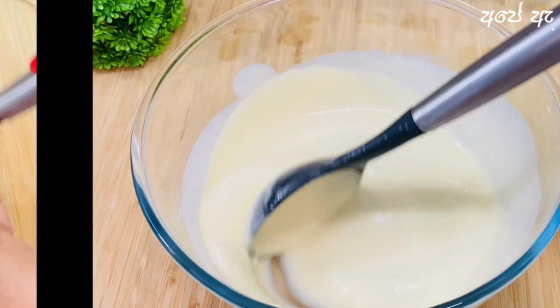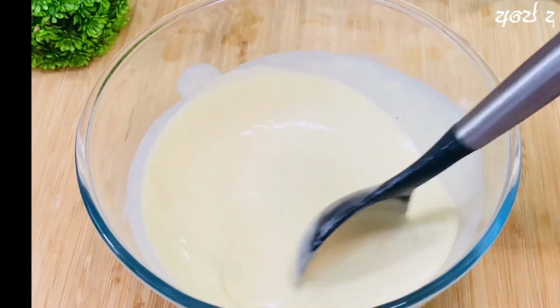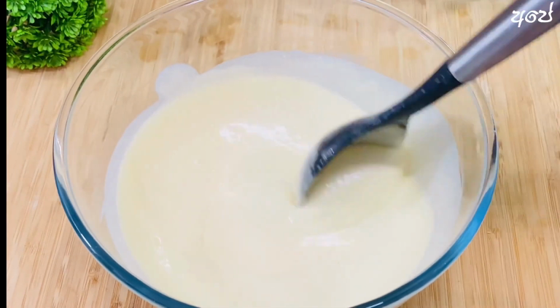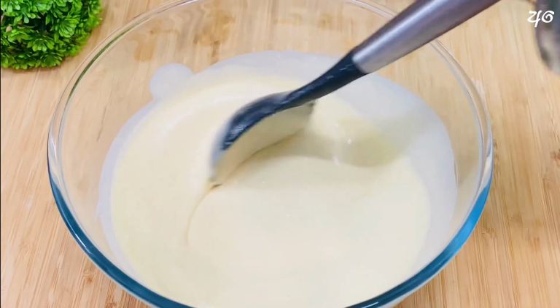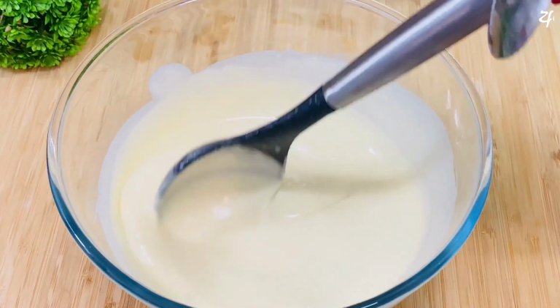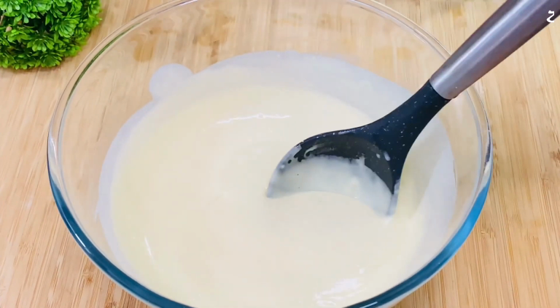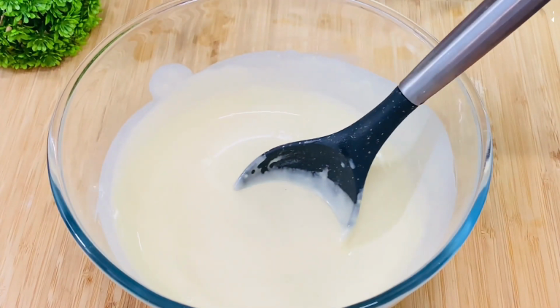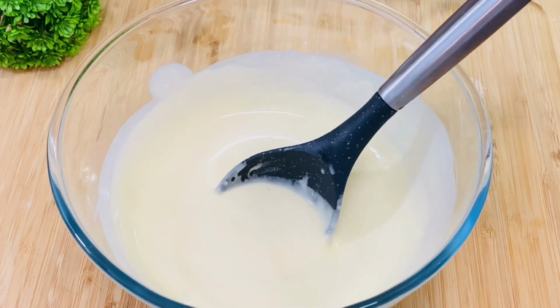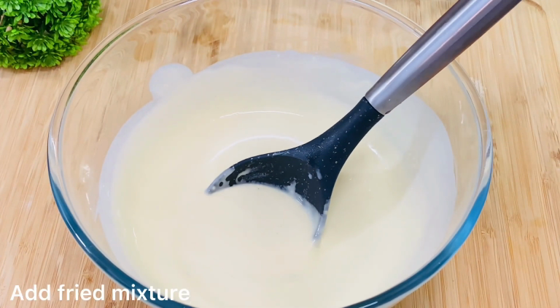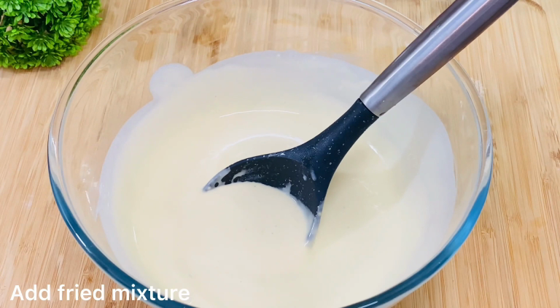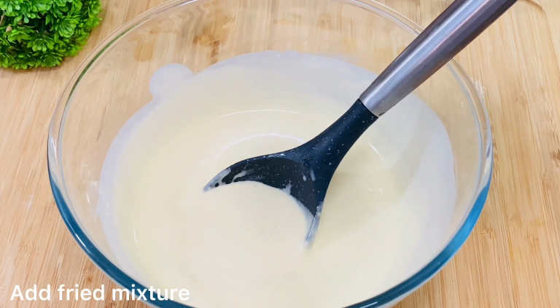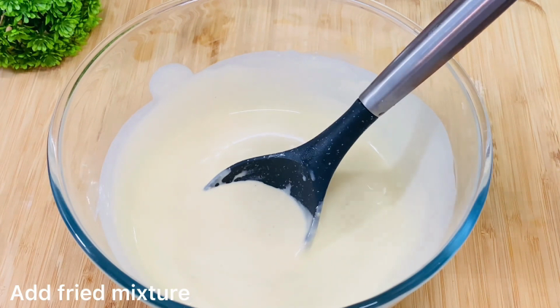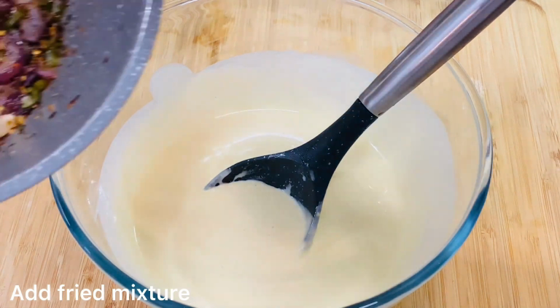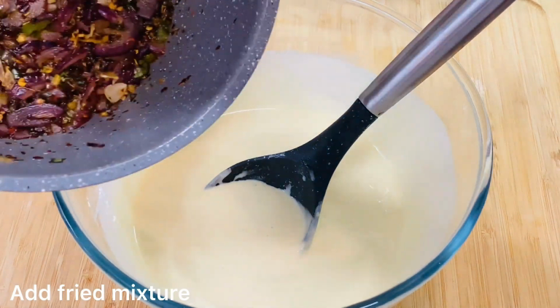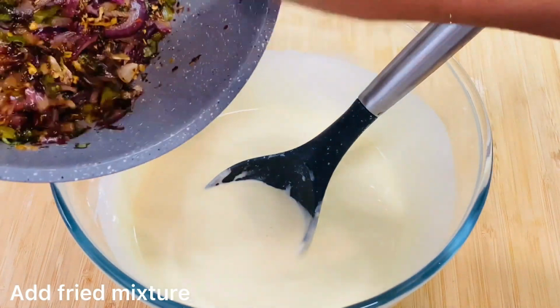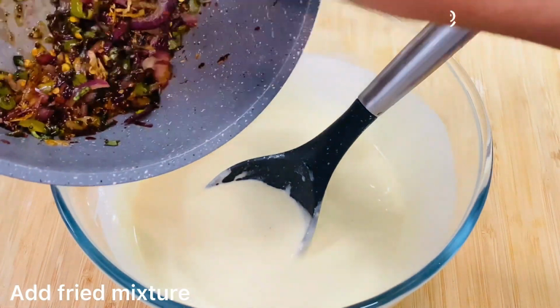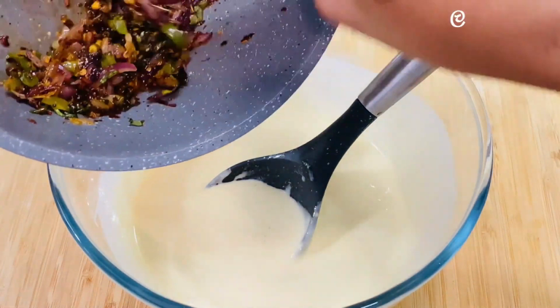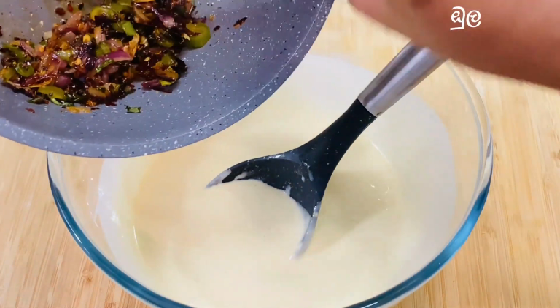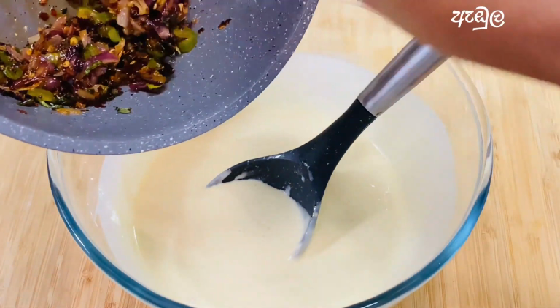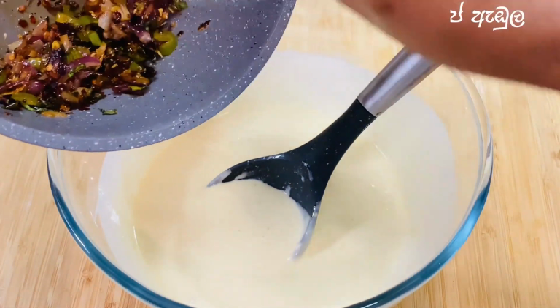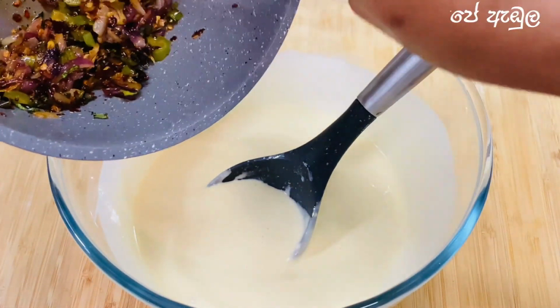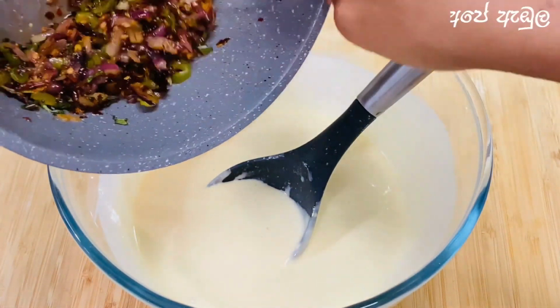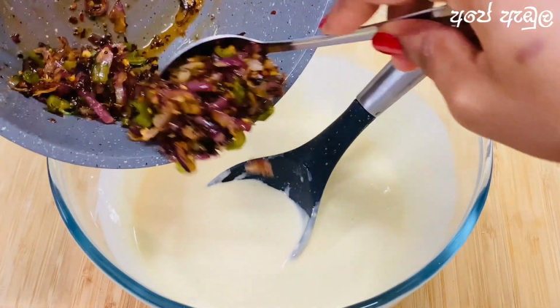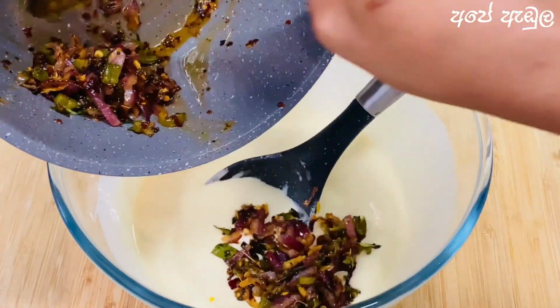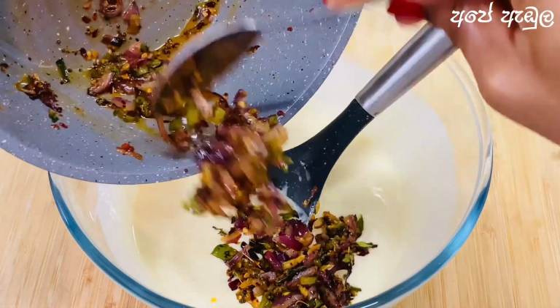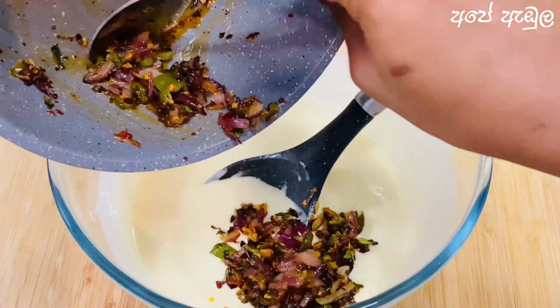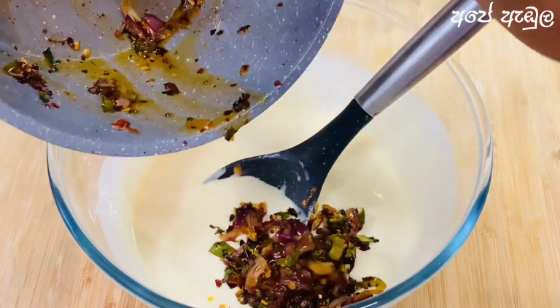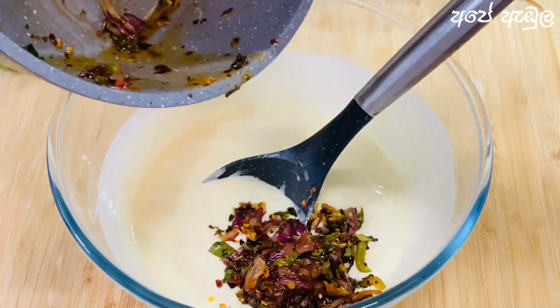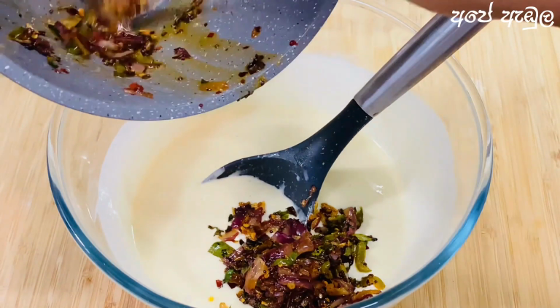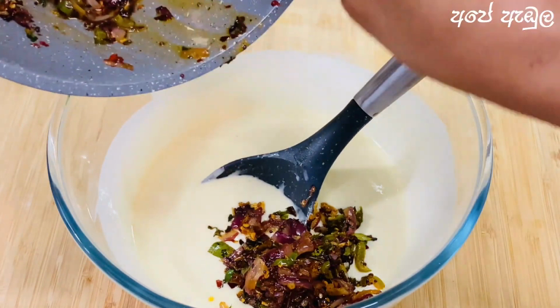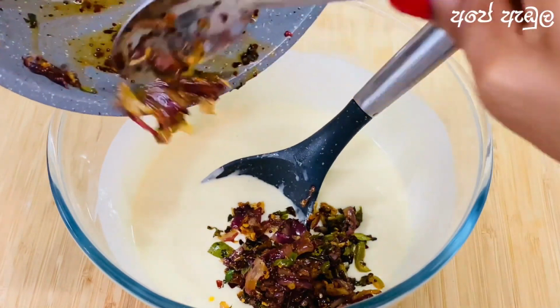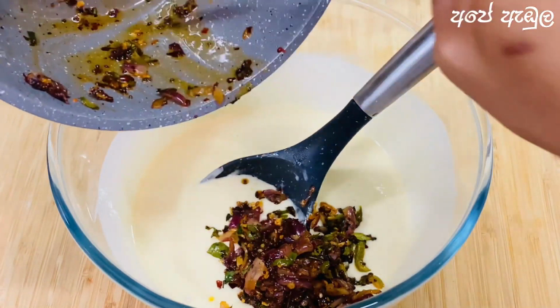We will put this on a couple of different ingredients. Then we will put it on the top.